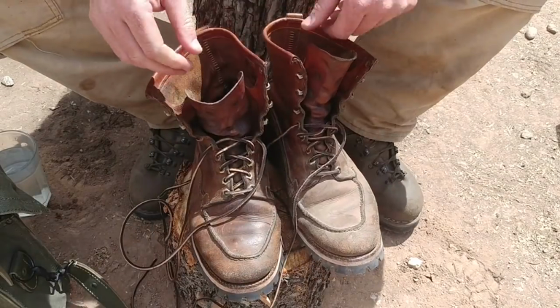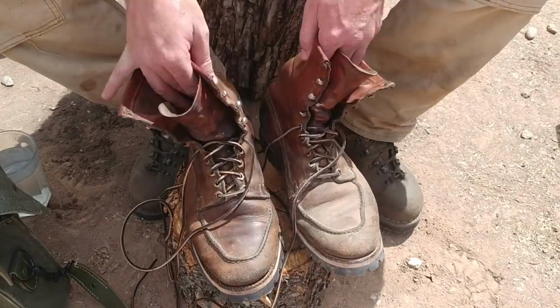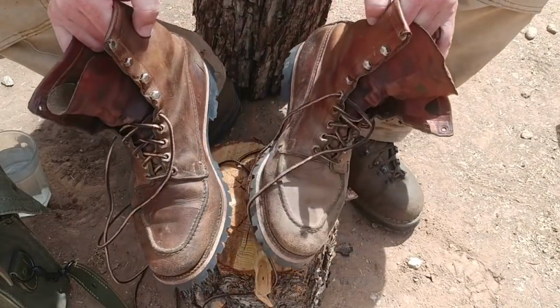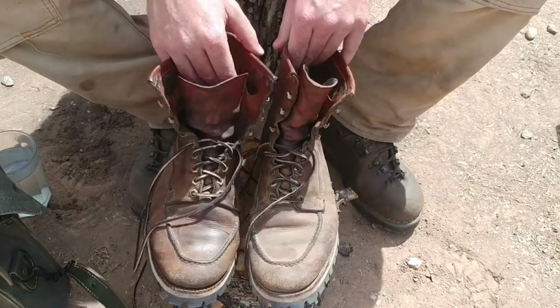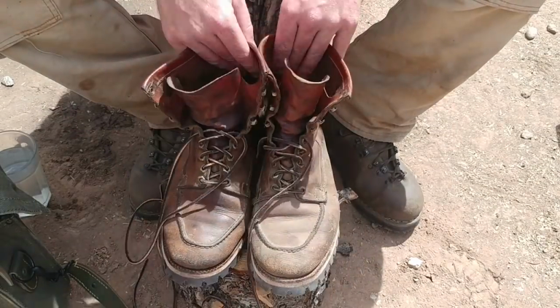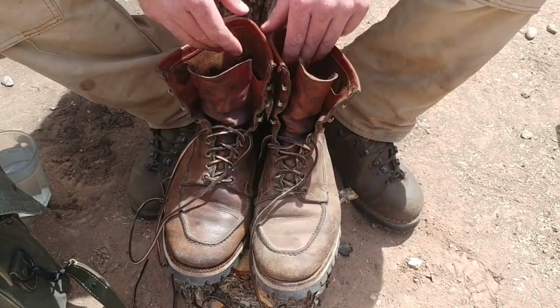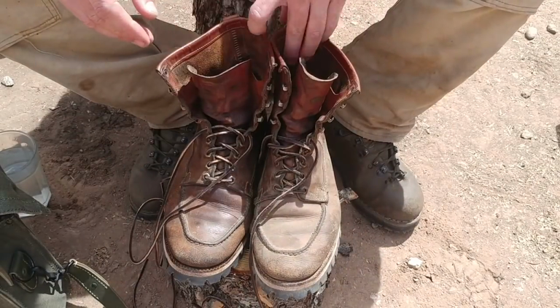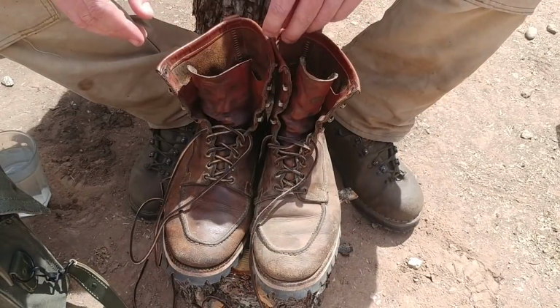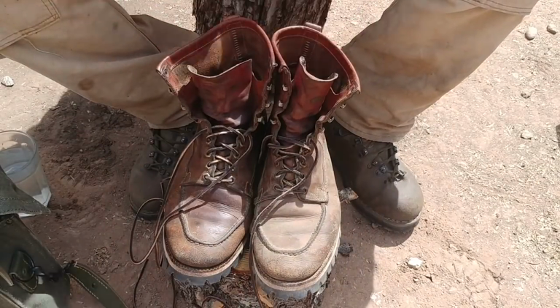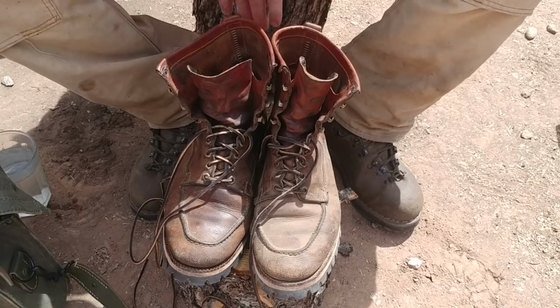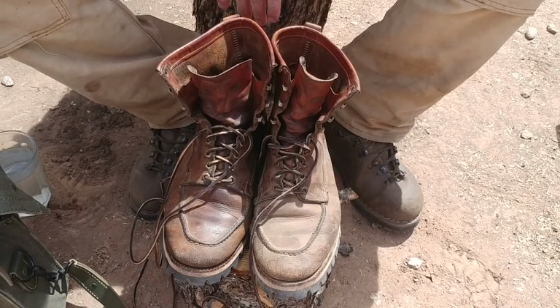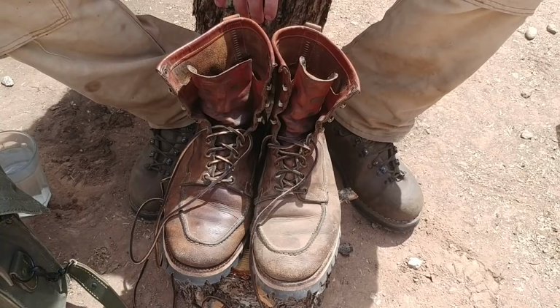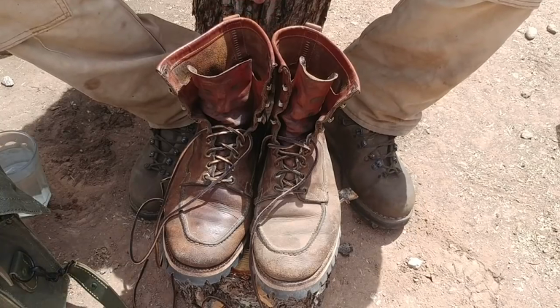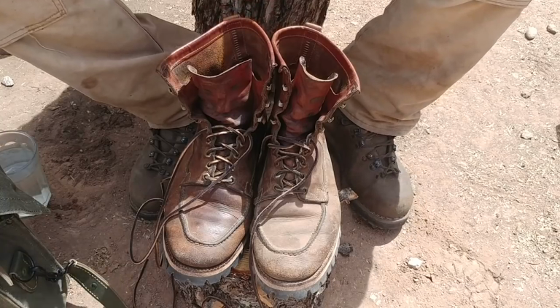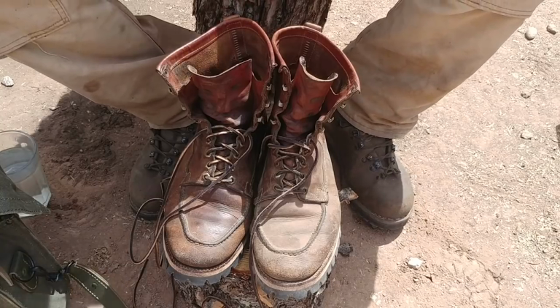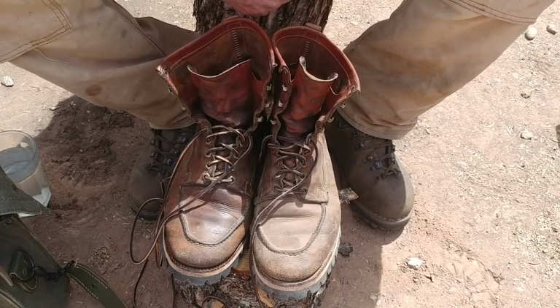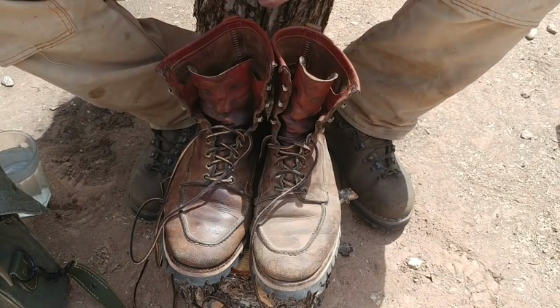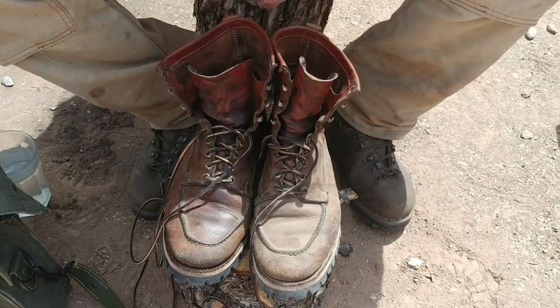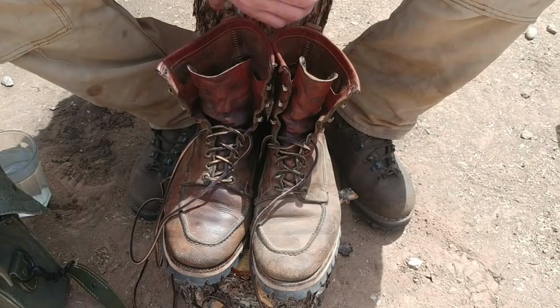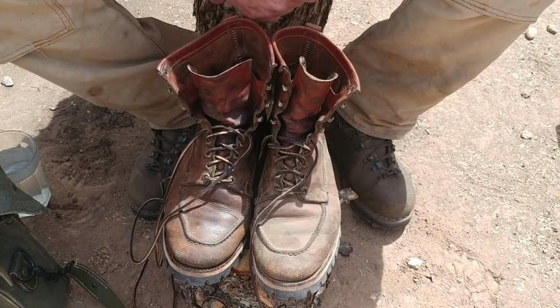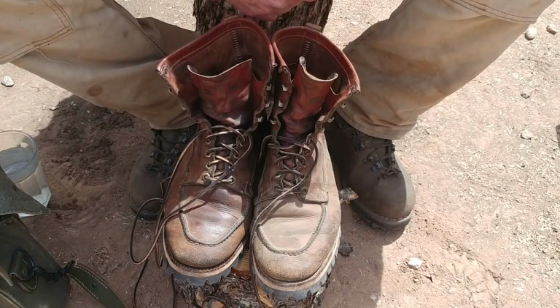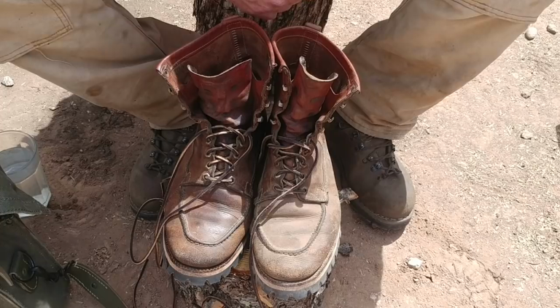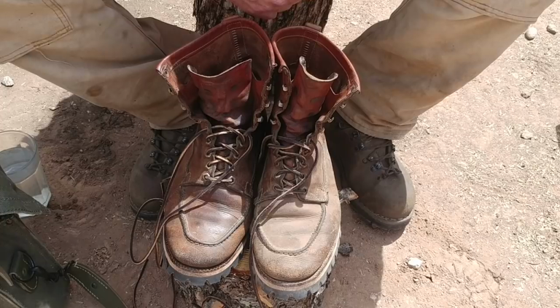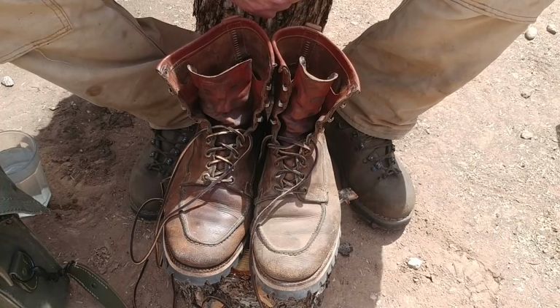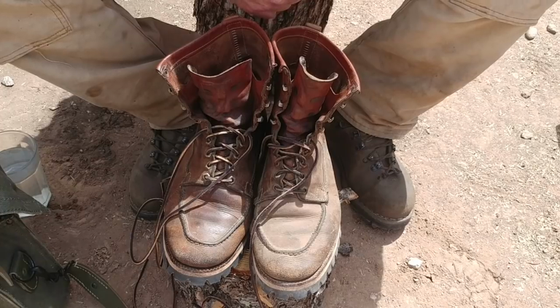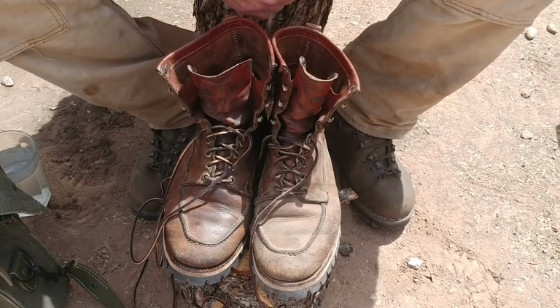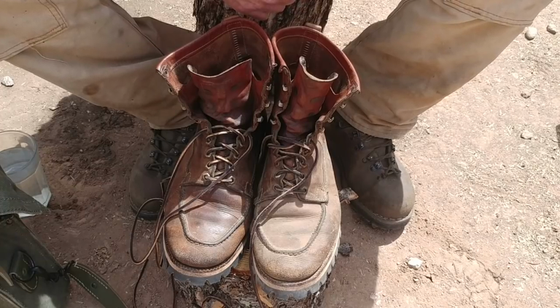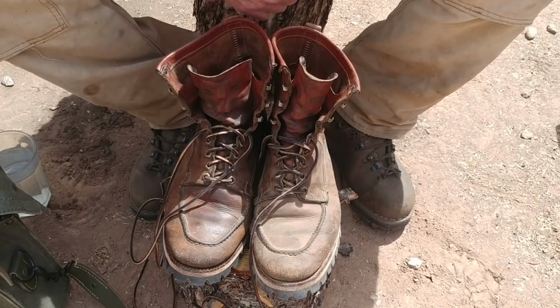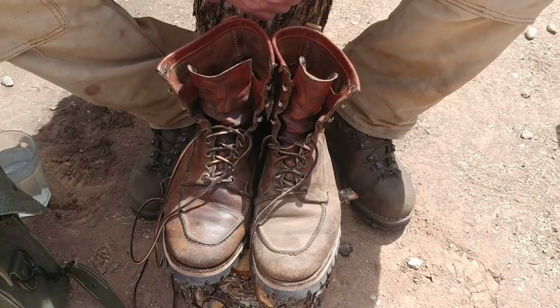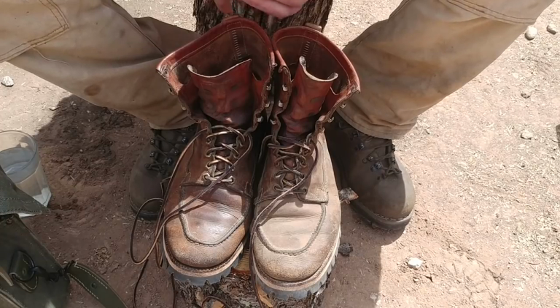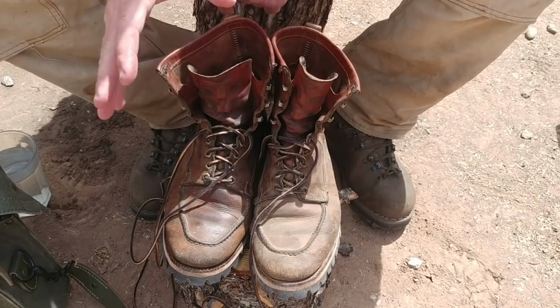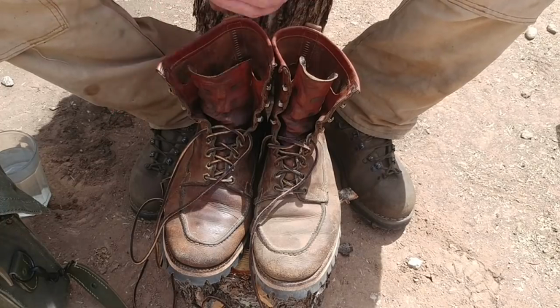Go hiking with them, go working with them — there they are, my Chippewa boots. If you have any questions, like and subscribe, leave the comments below. Thank you for watching my videos, have a wonderful afternoon. Adios.